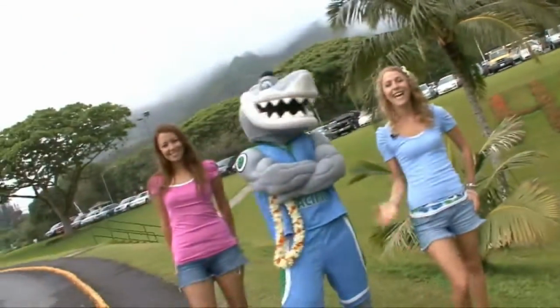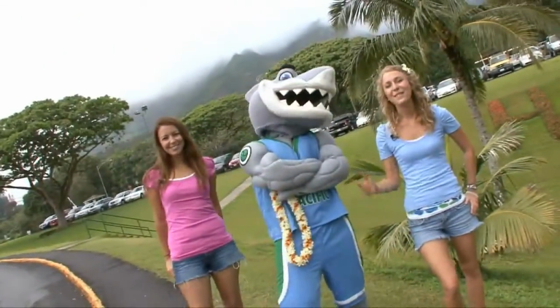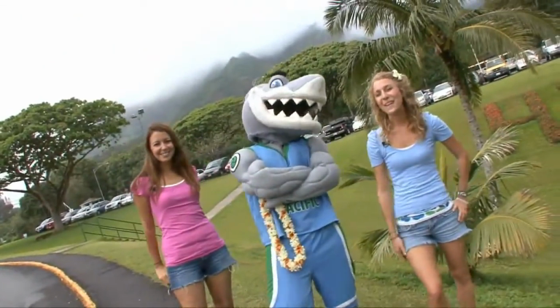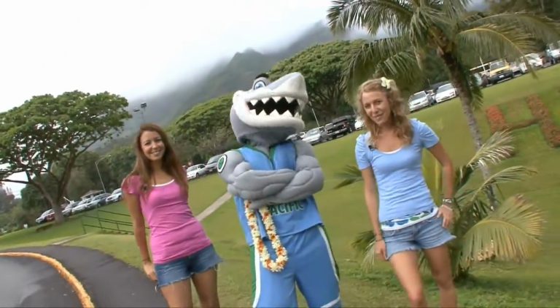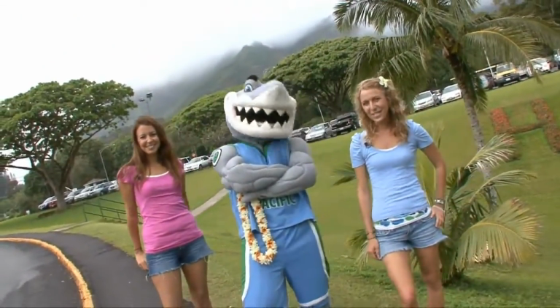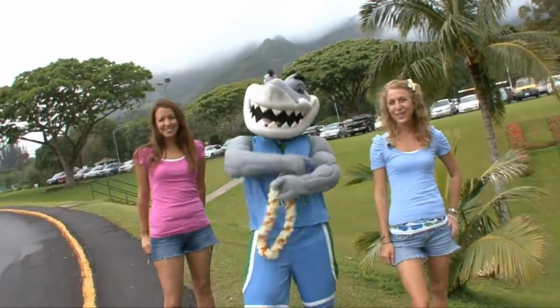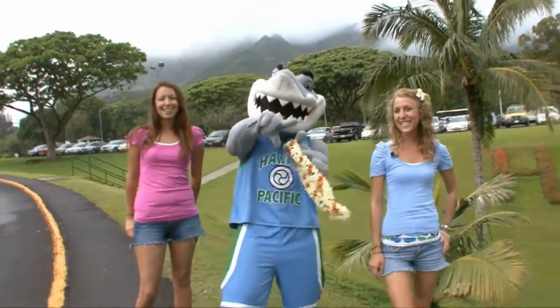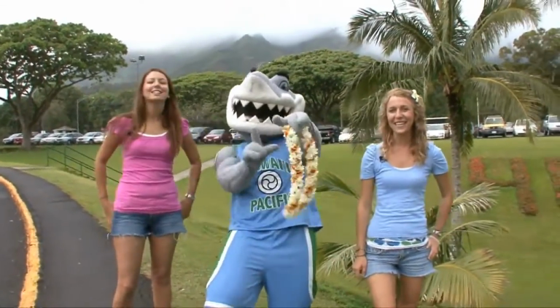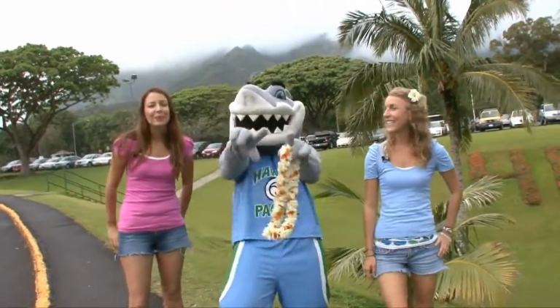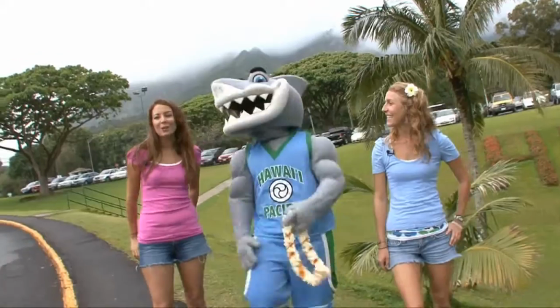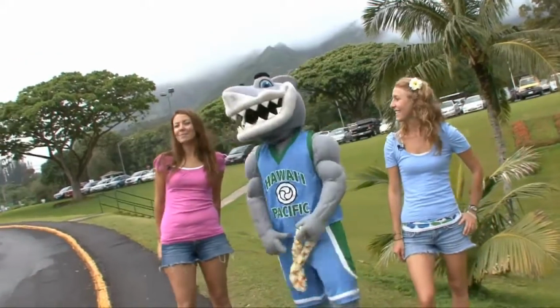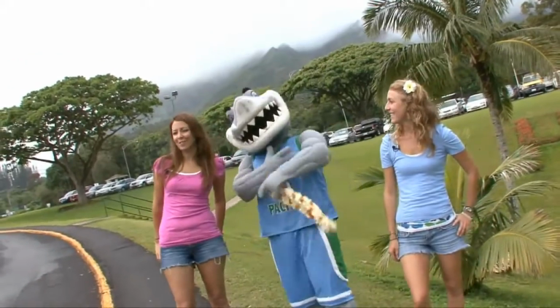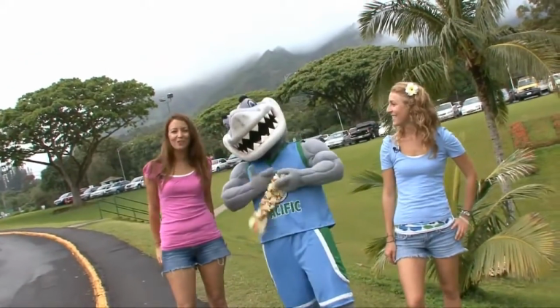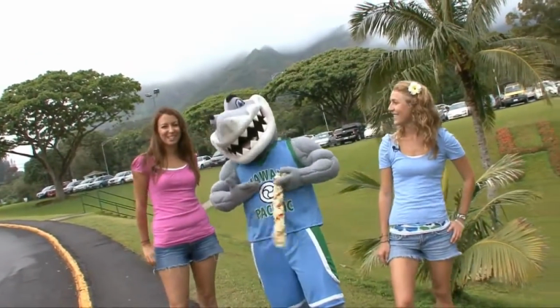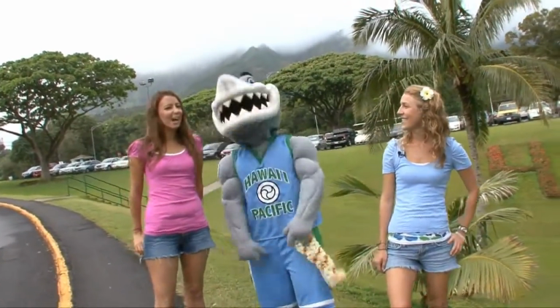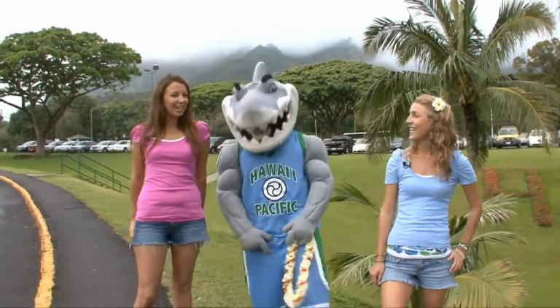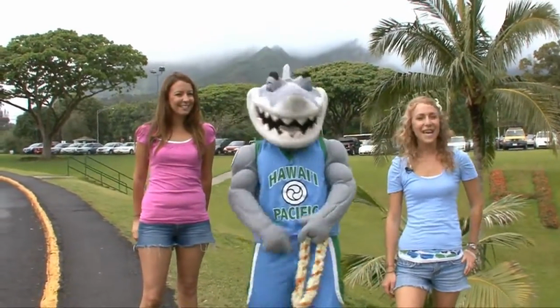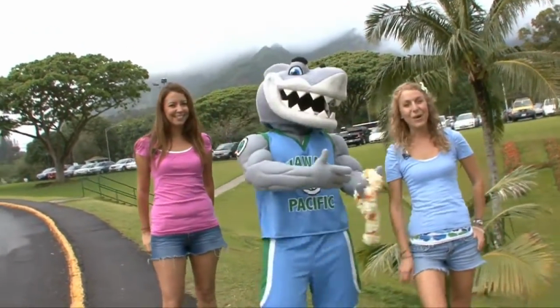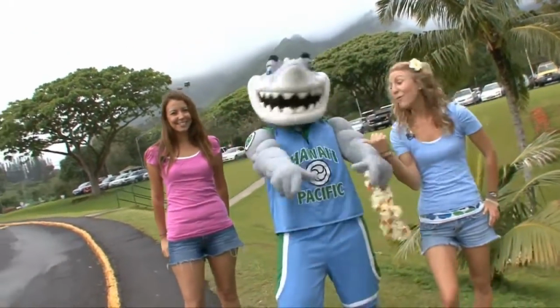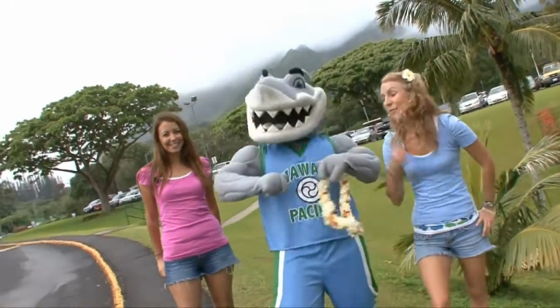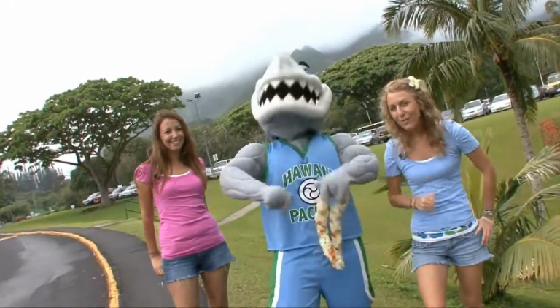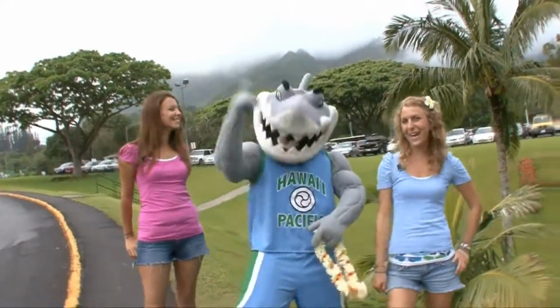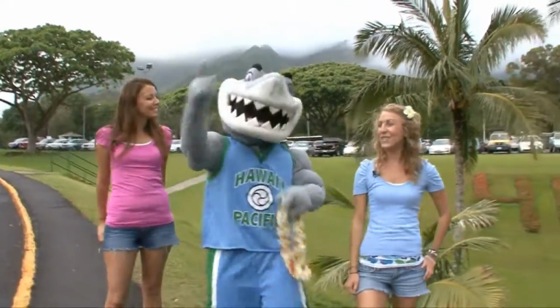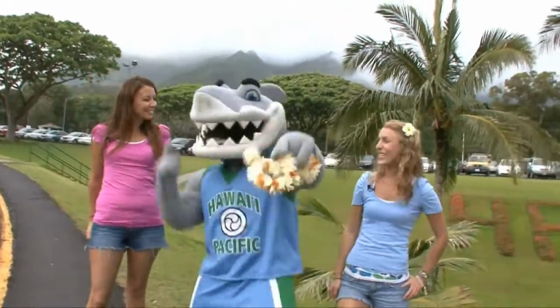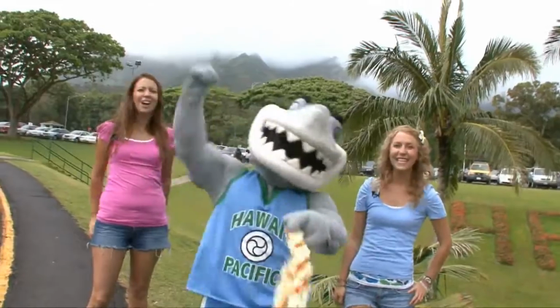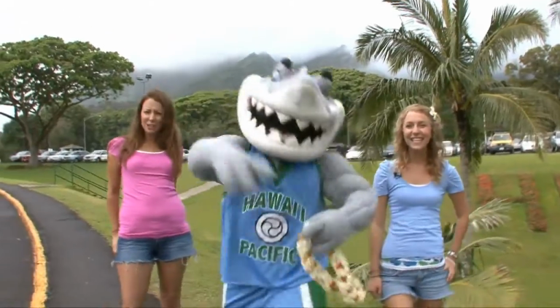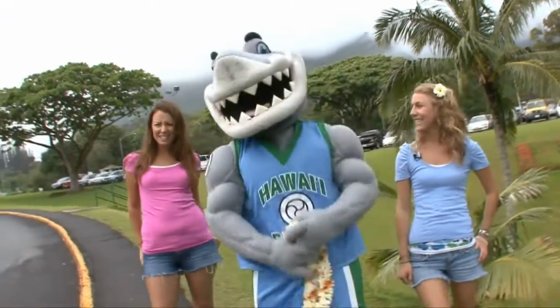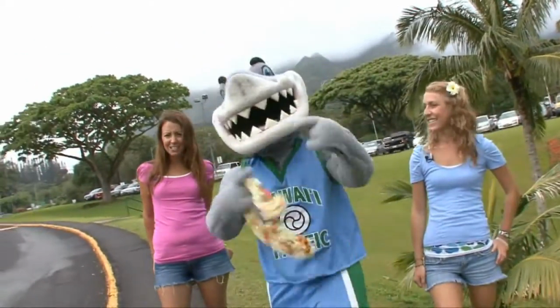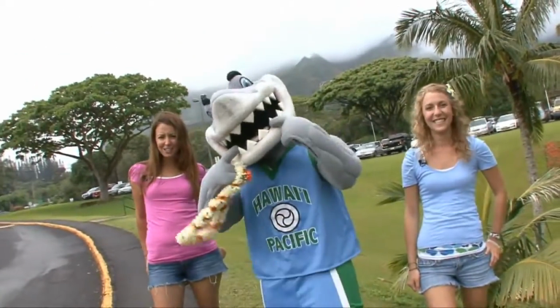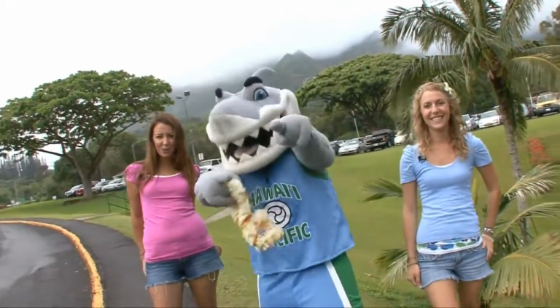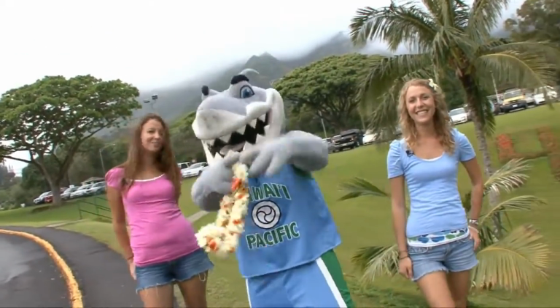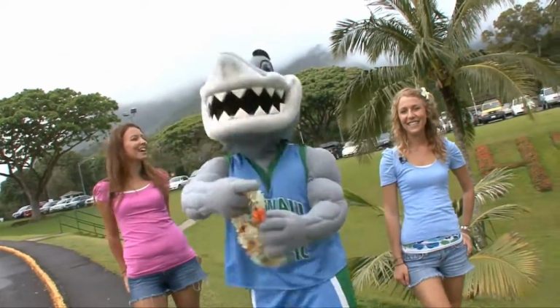Hey, what's up guys? You're watching University TV. Today we're at Hawaii Pacific University. I'm Shana and I'm Nicole and we're with the award-winning mascot Sharky. Are you guys ready to sink our teeth into the school? Let's go.